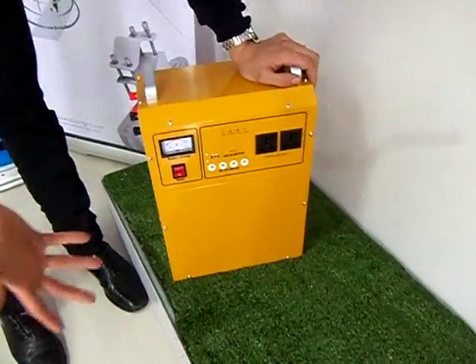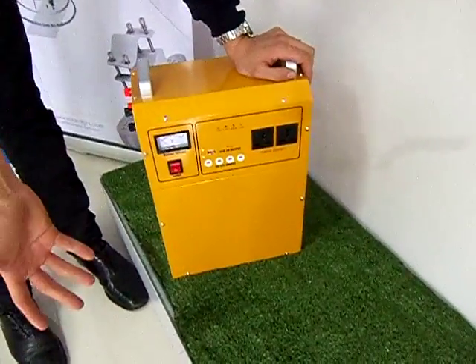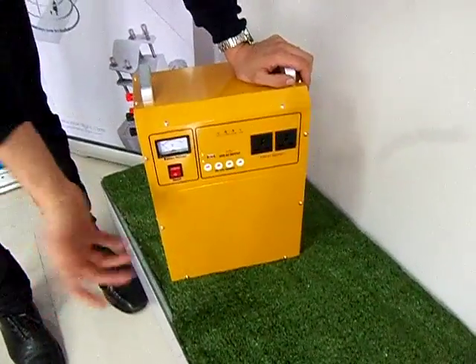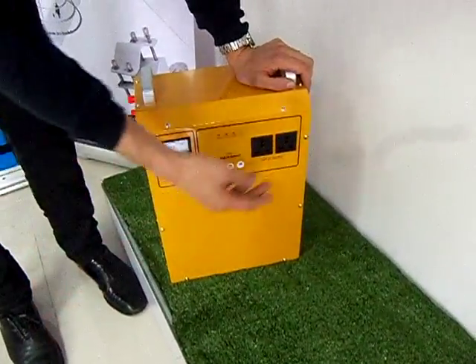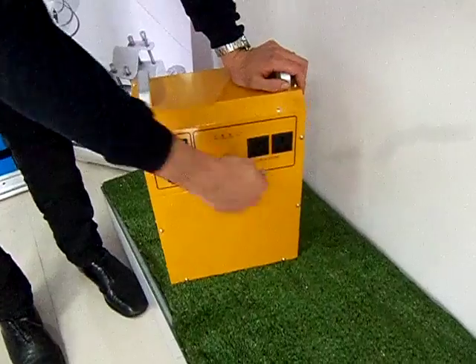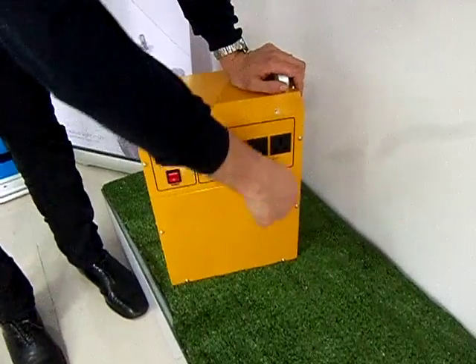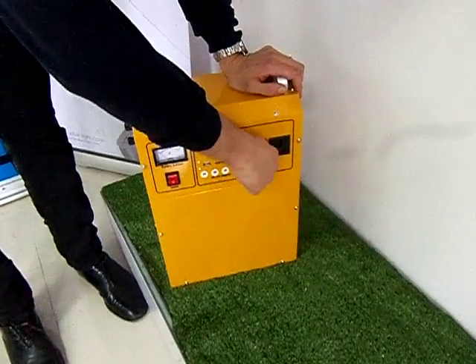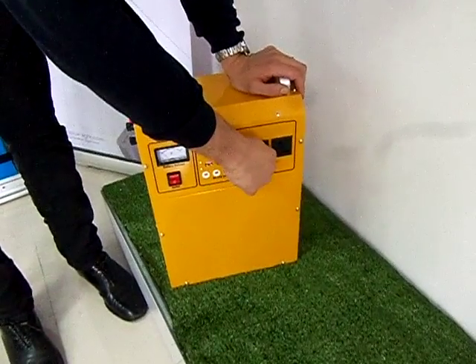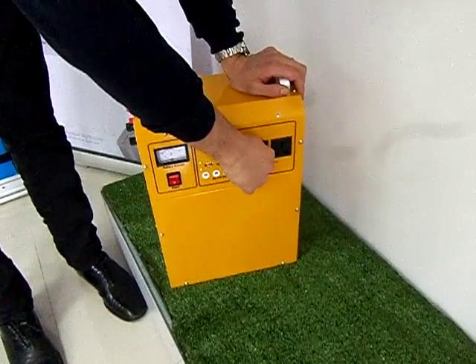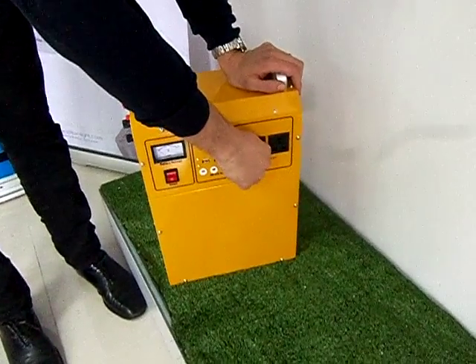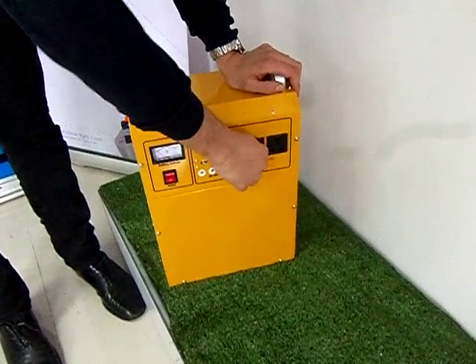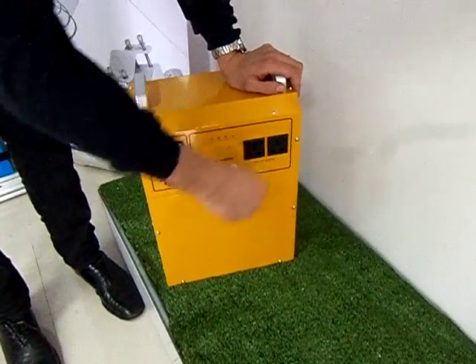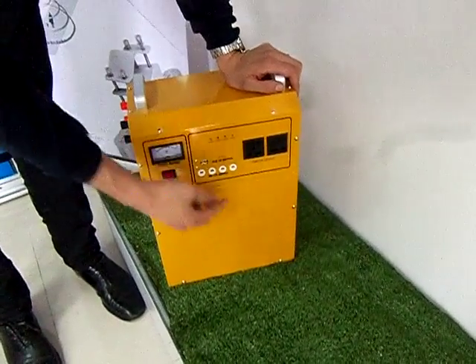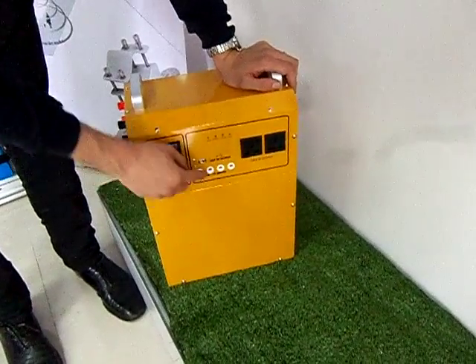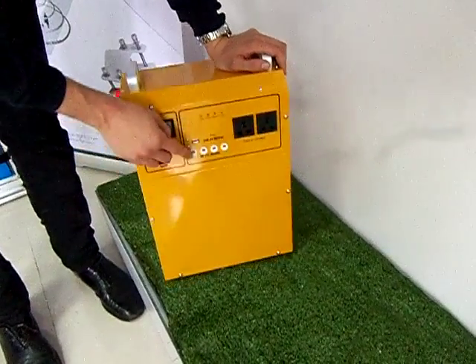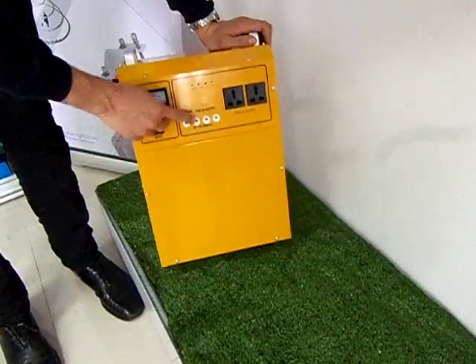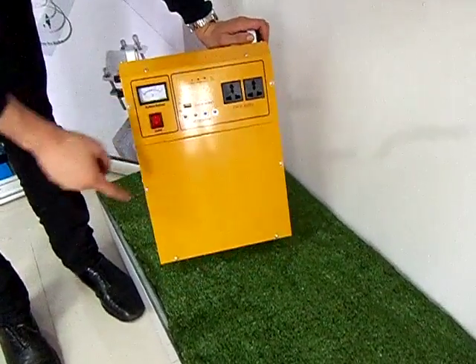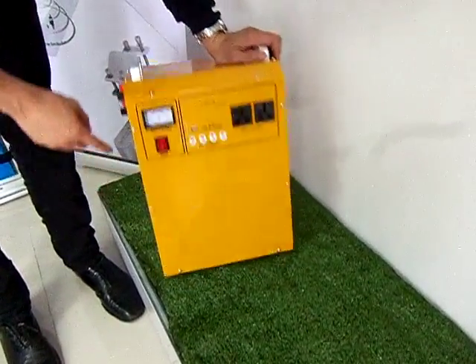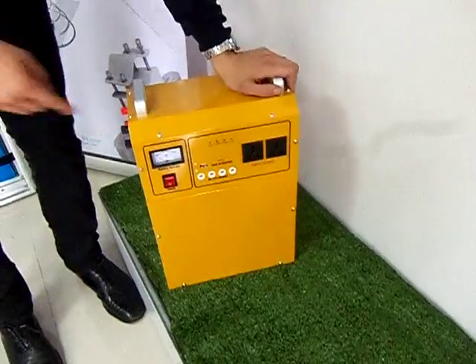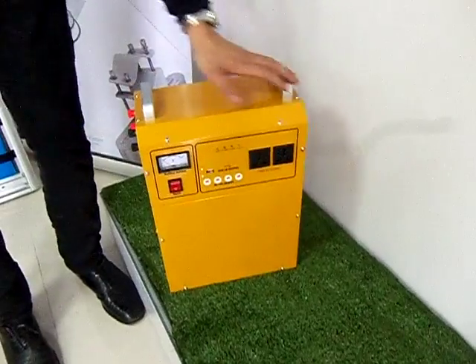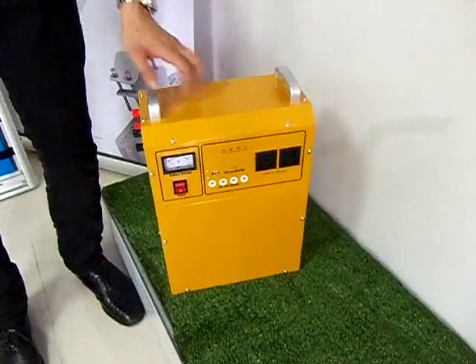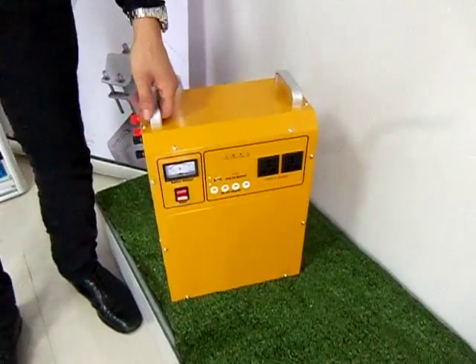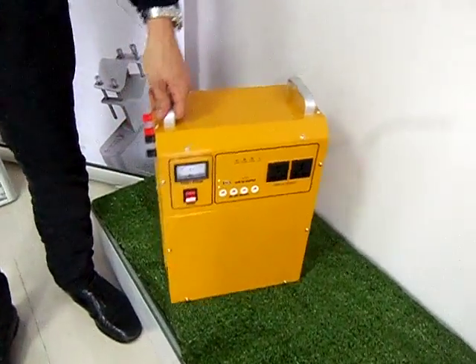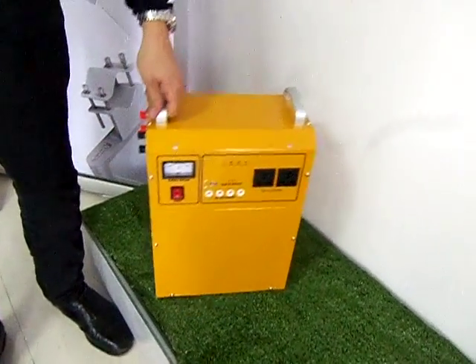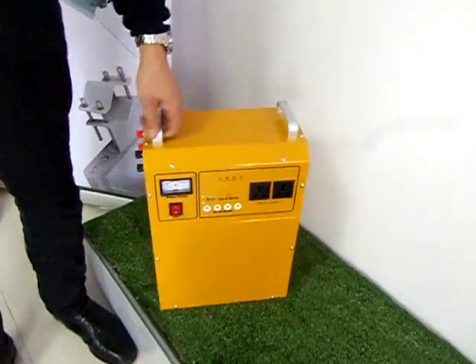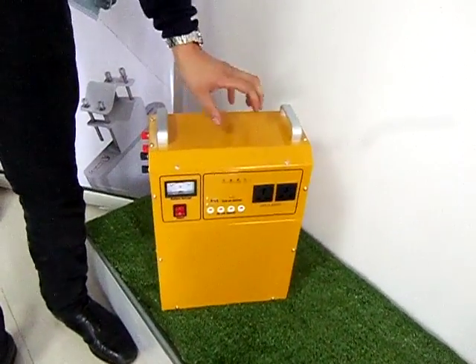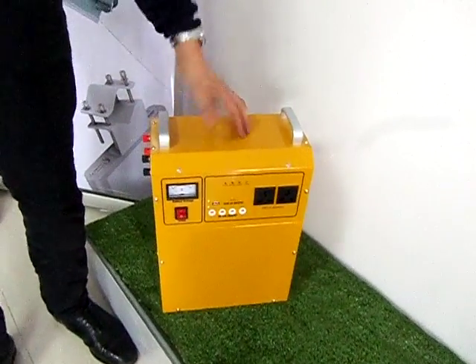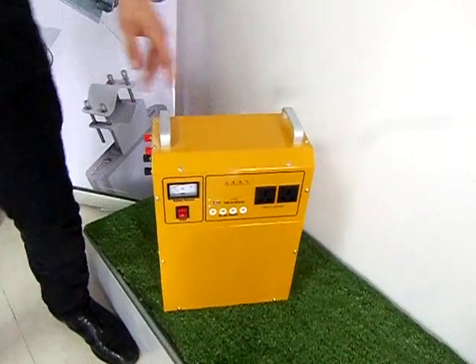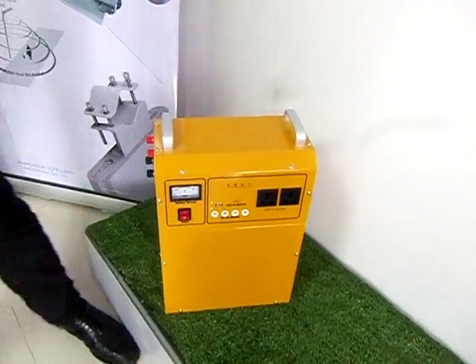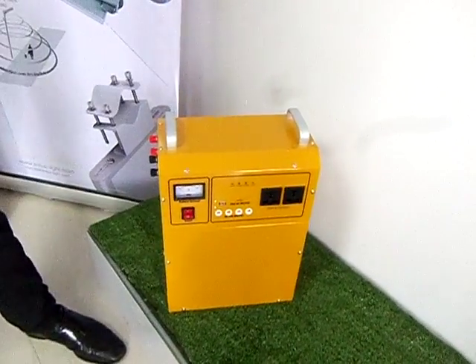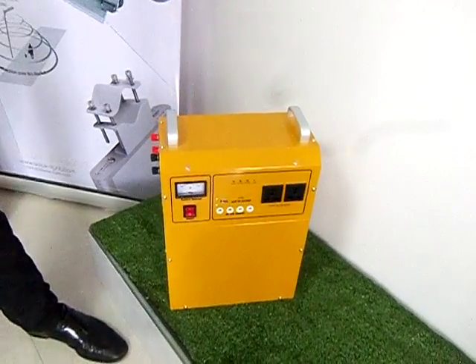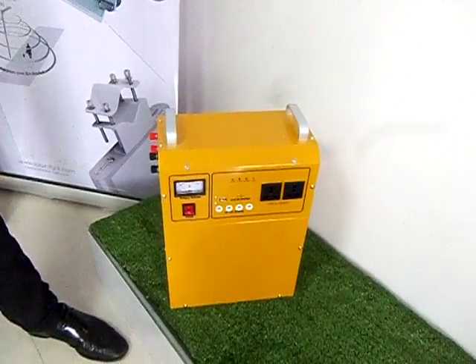Then people can use either 220 volts AC, or DC at 12 volts. So for people who don't have electricity at their home, they can still use it and connect their appliances.